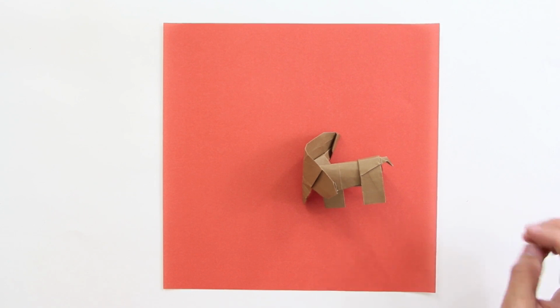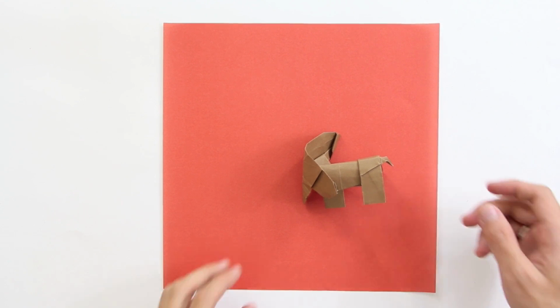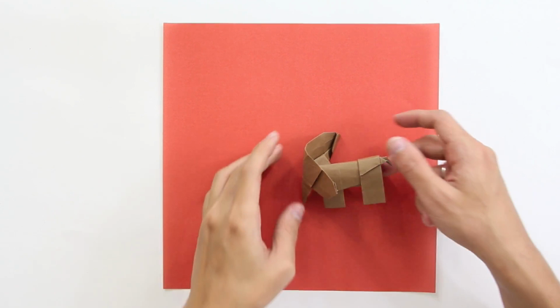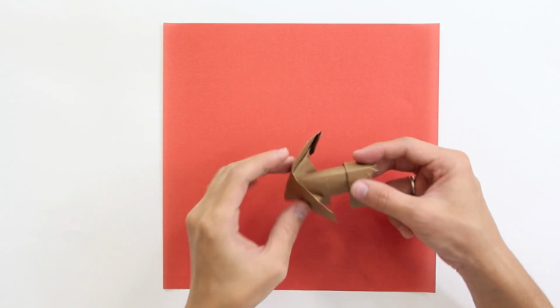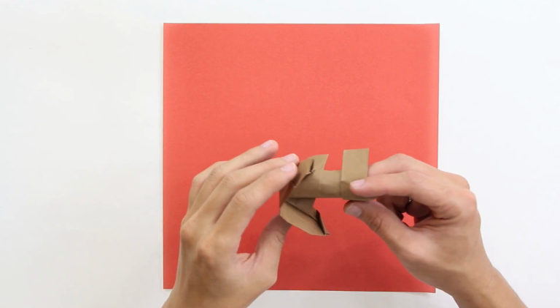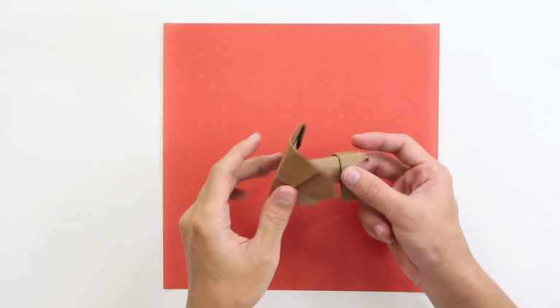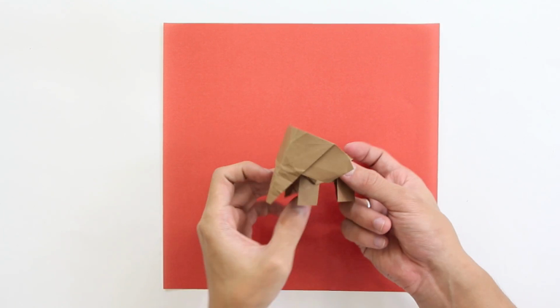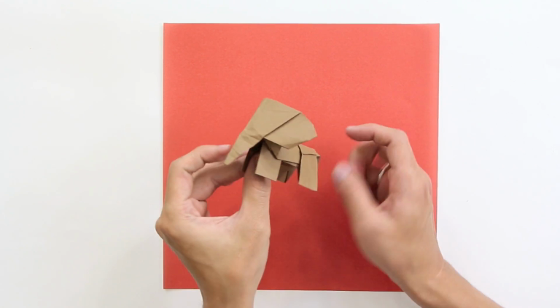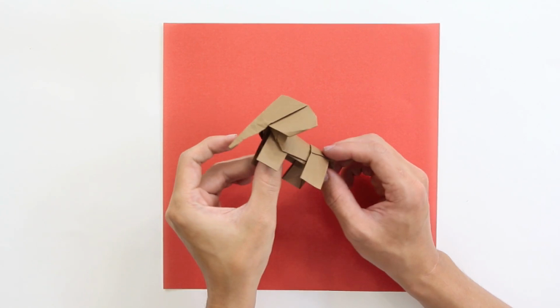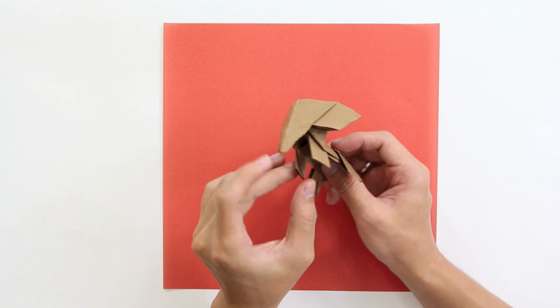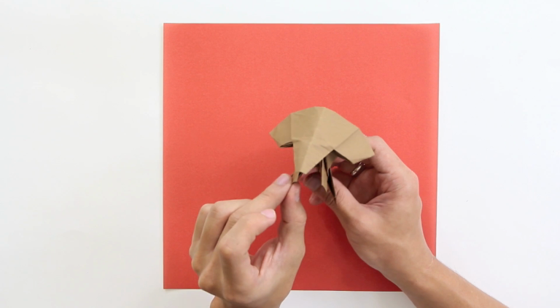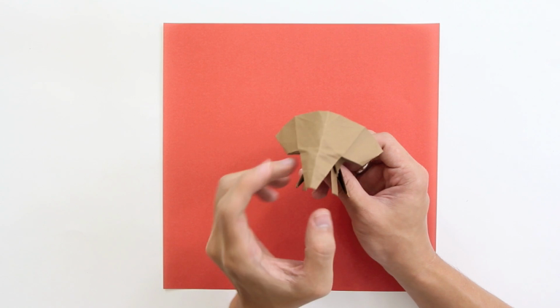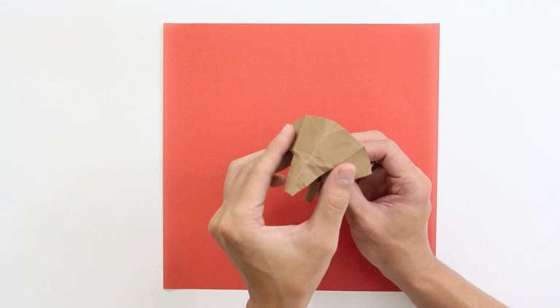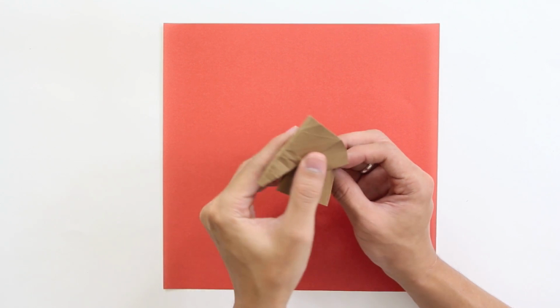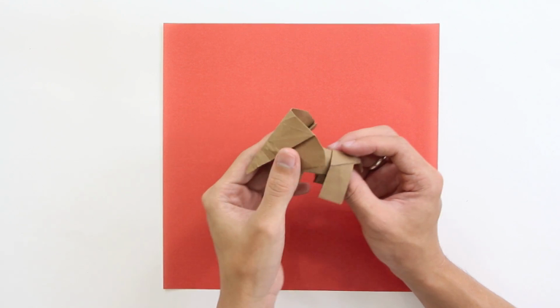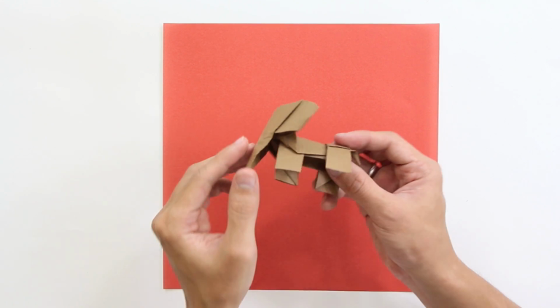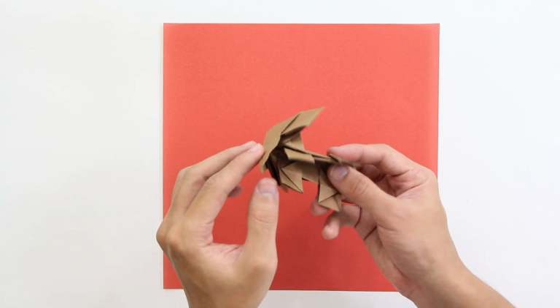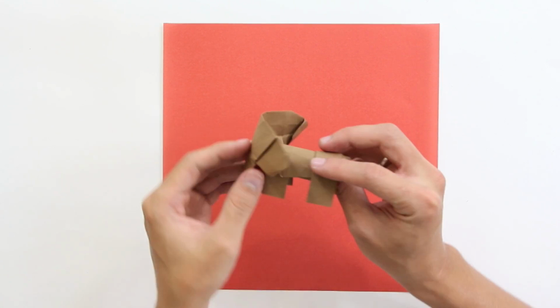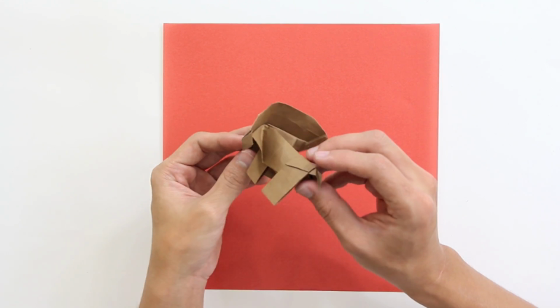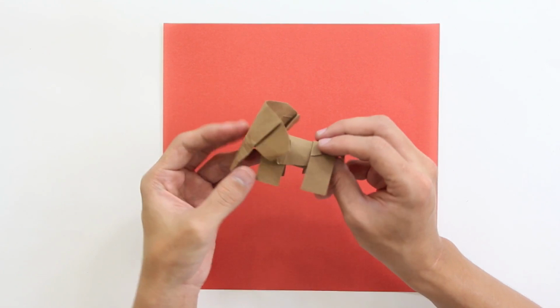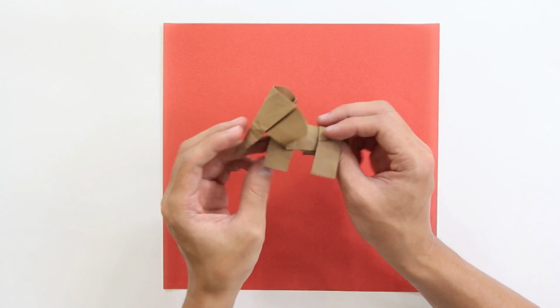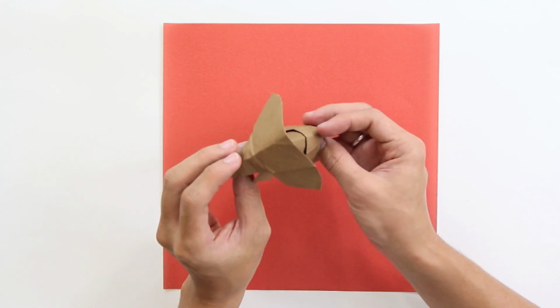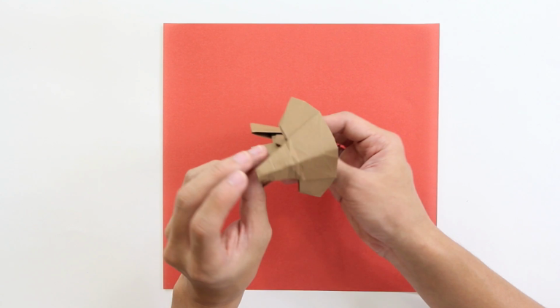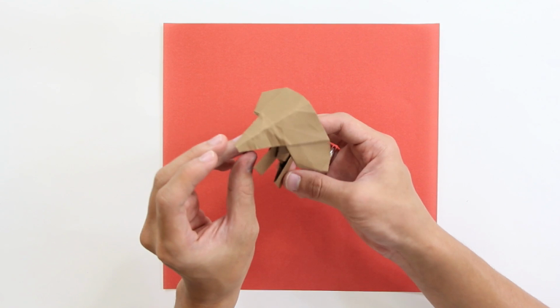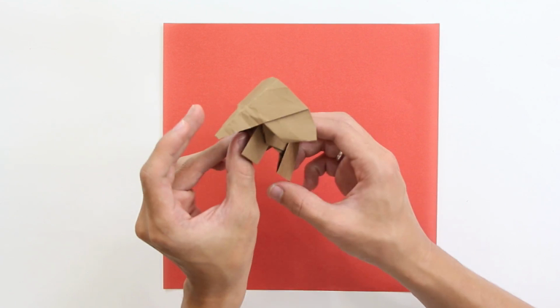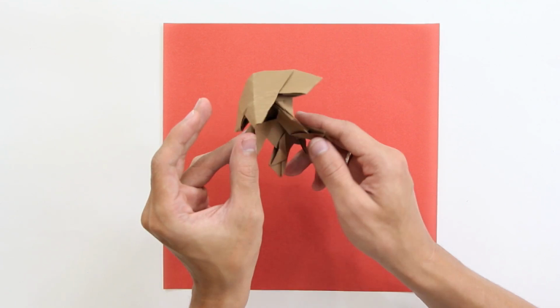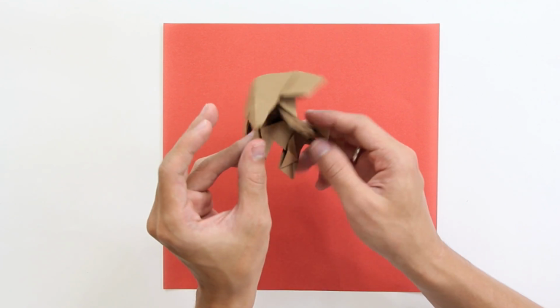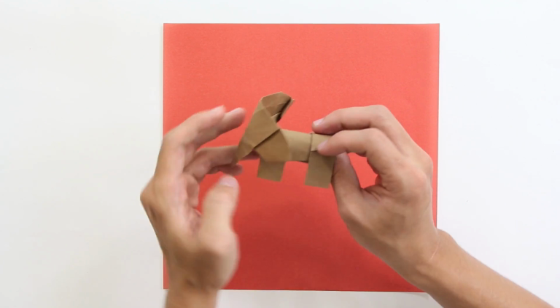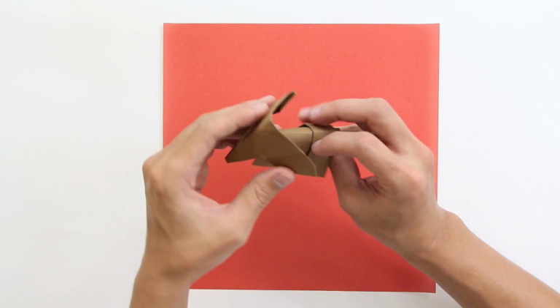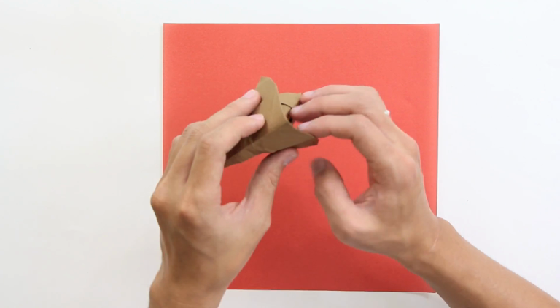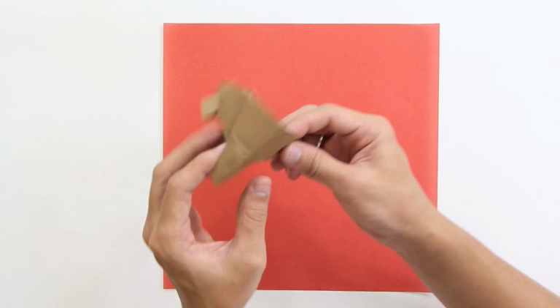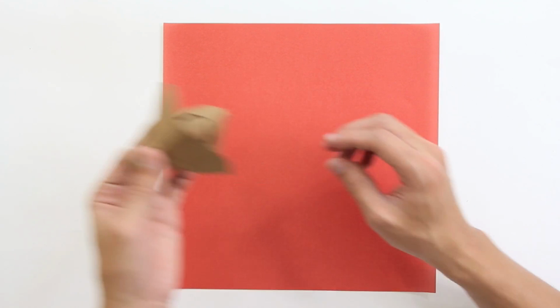Hello there, everybody! I am Tadashimori and in this video I will show you how to make this origami elephant here. Isn't it the best origami you've ever seen? Well, I know it's not, but it's my own design, so I'm proud of it. So, let's start!